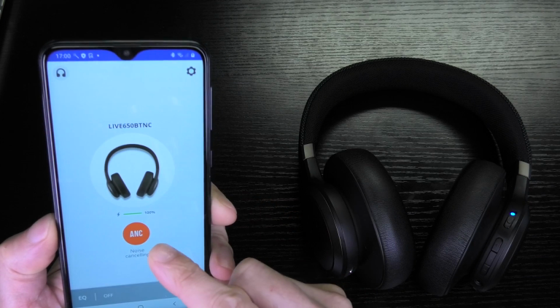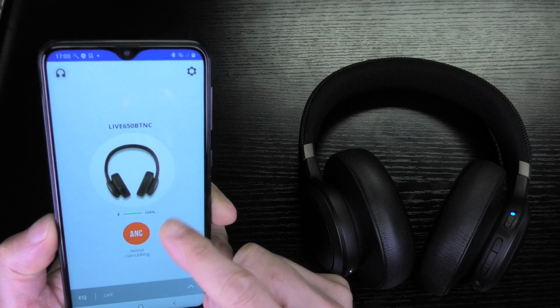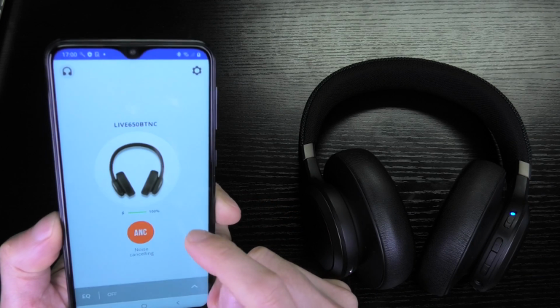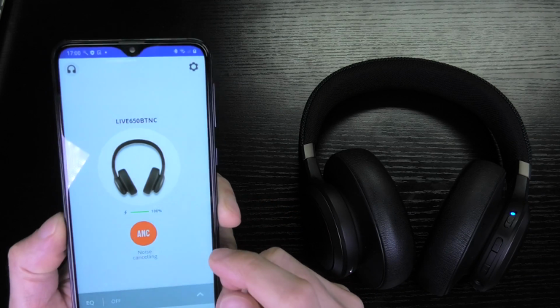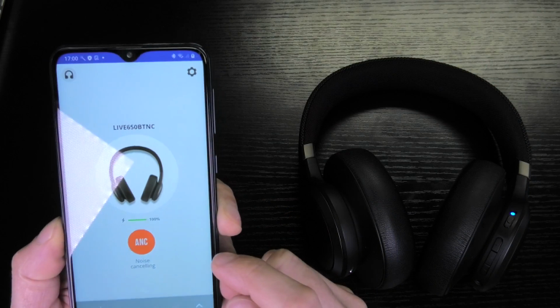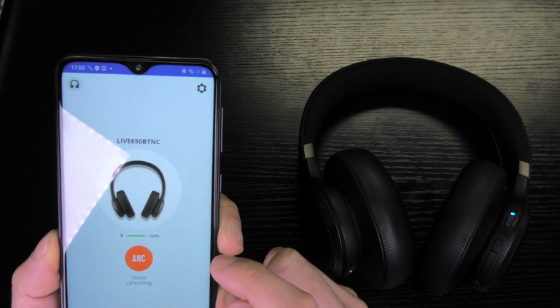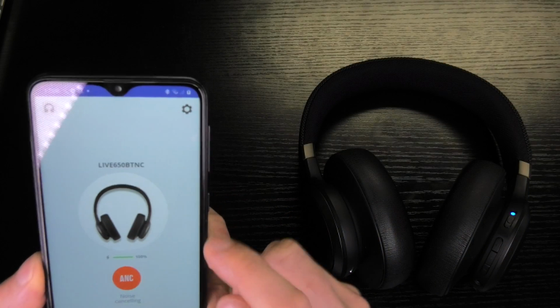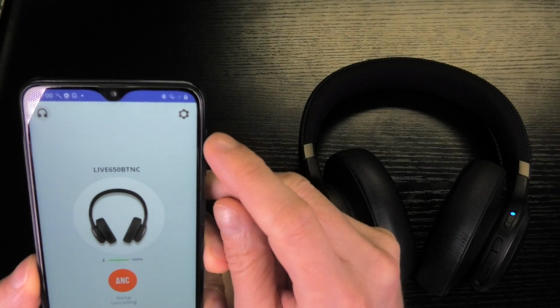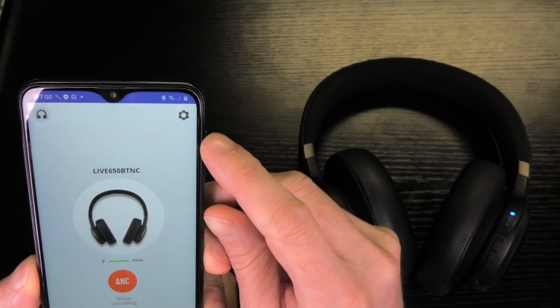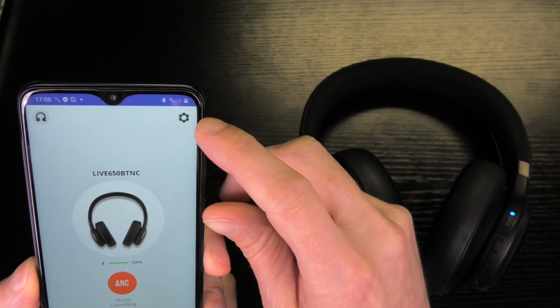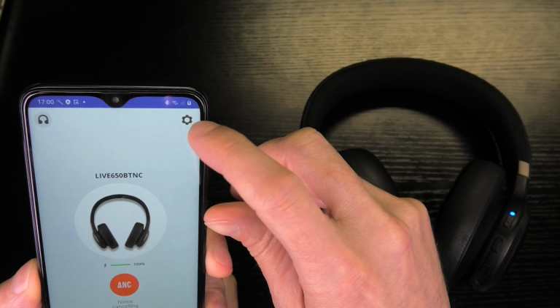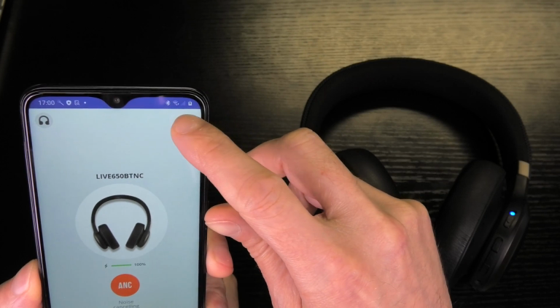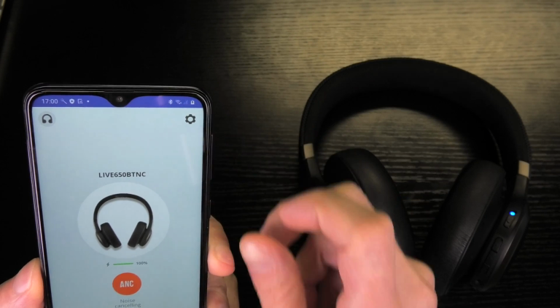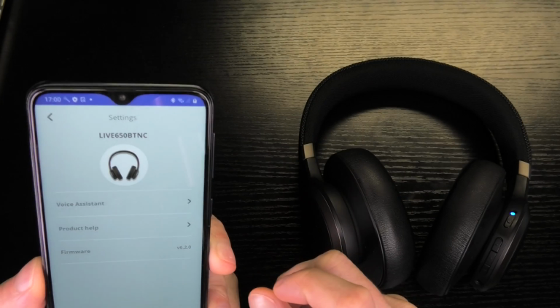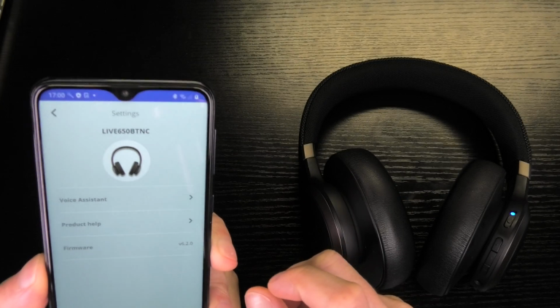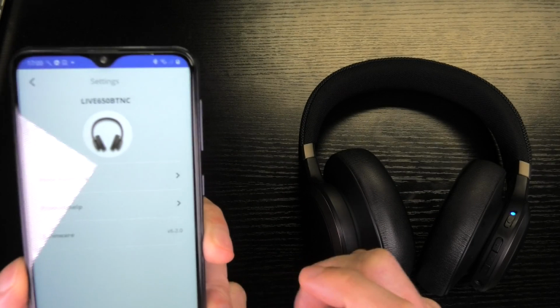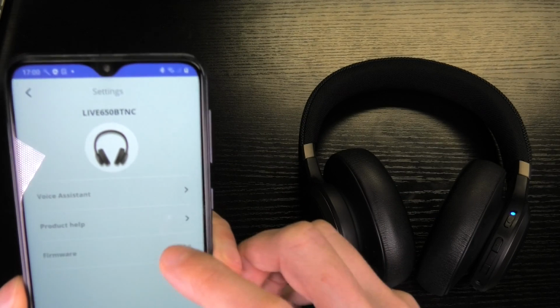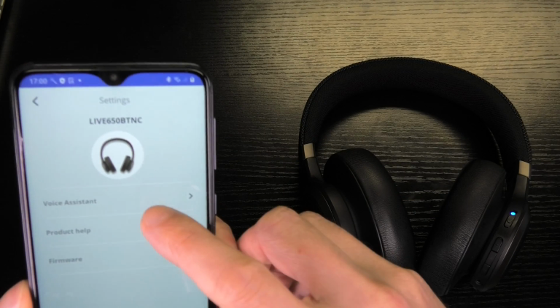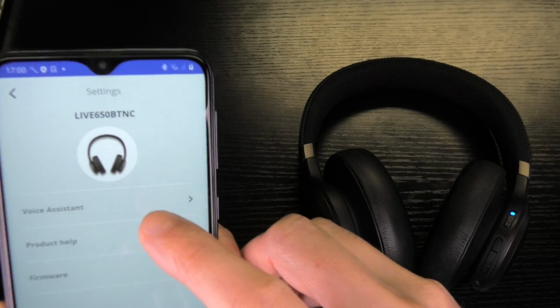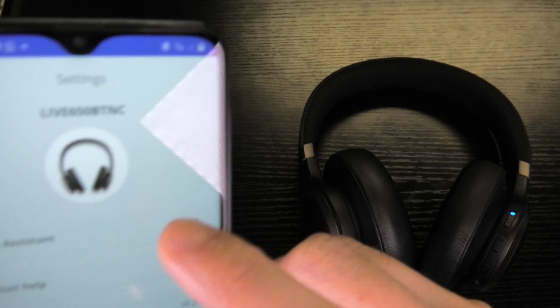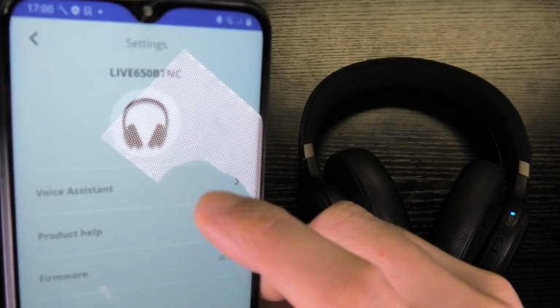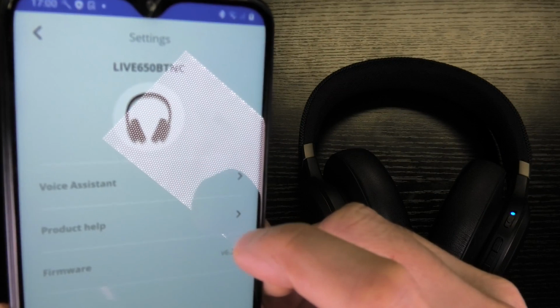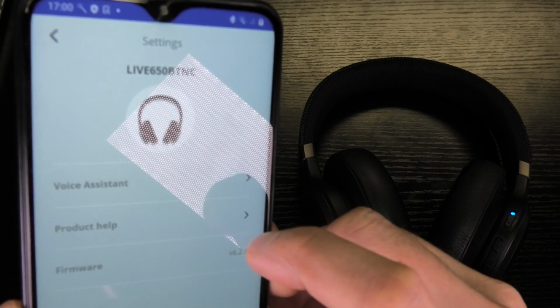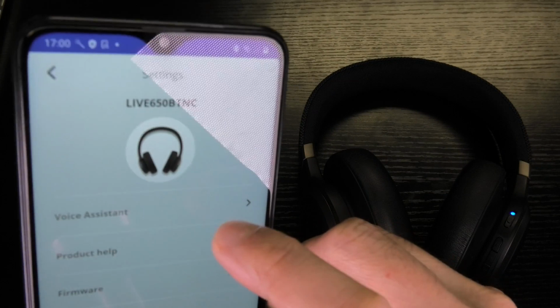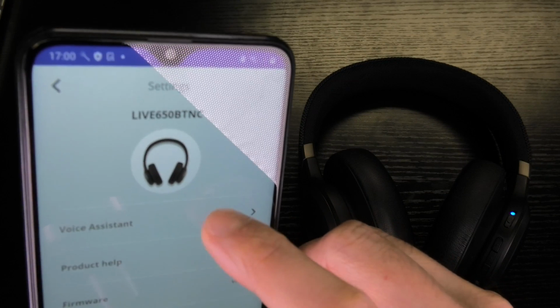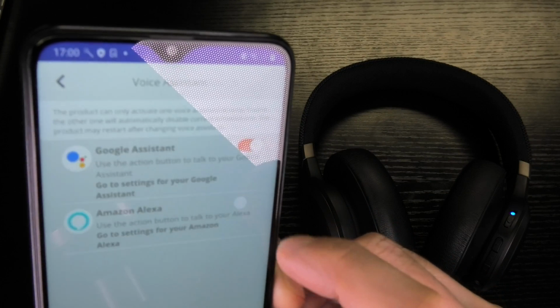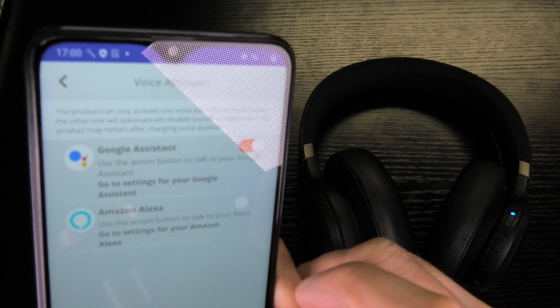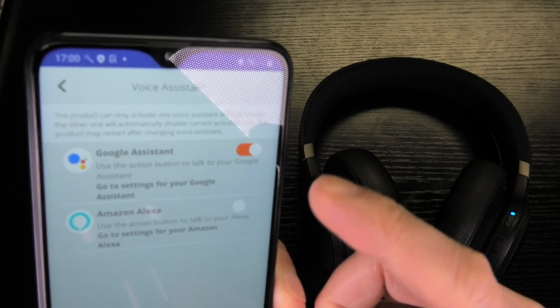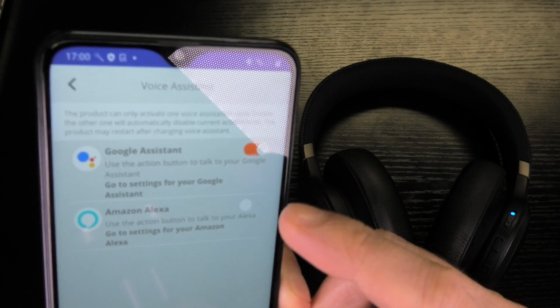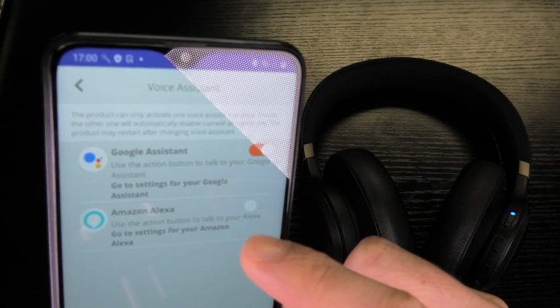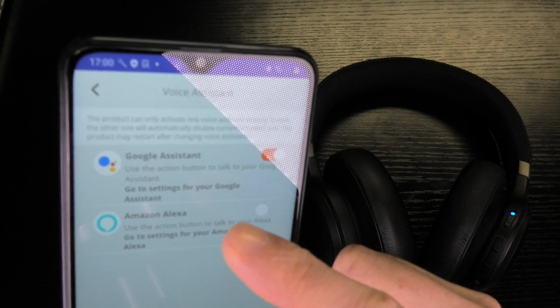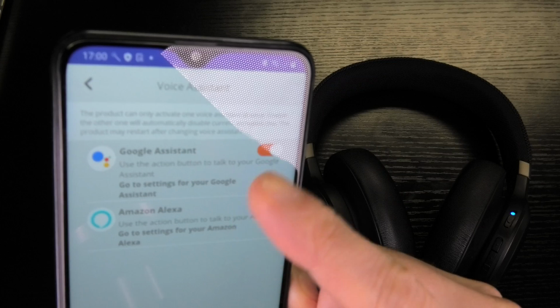In the upper right corner you see the cogwheel for settings — that's what you select first. And now here you can see Voice Assistant, and you're going to select Voice Assistant to see the currently enabled one.